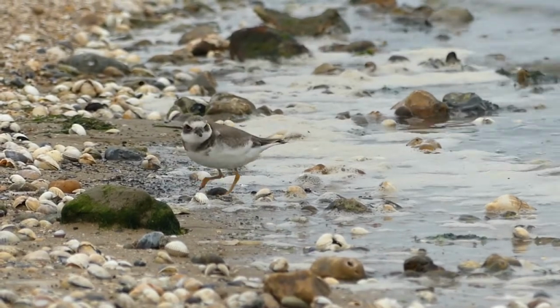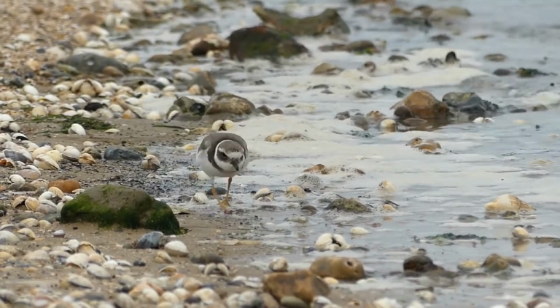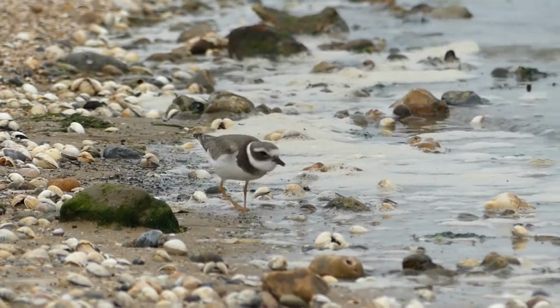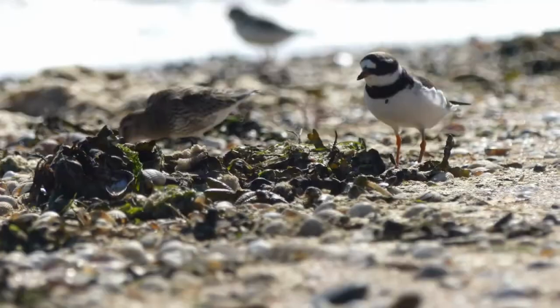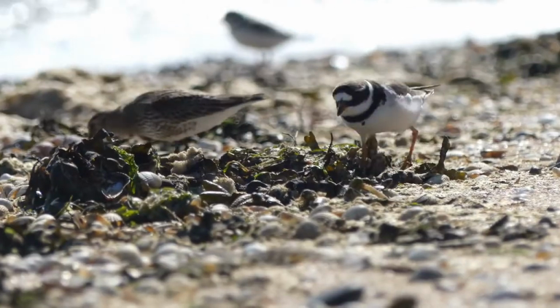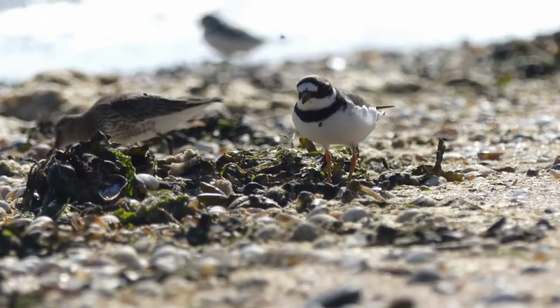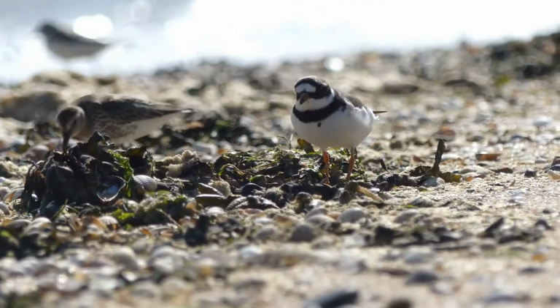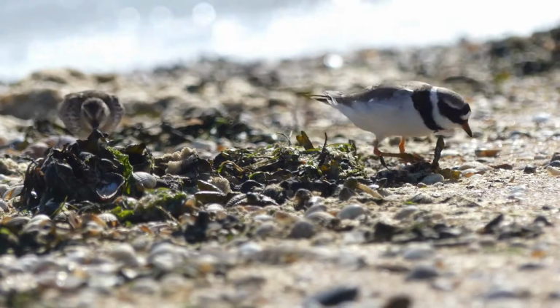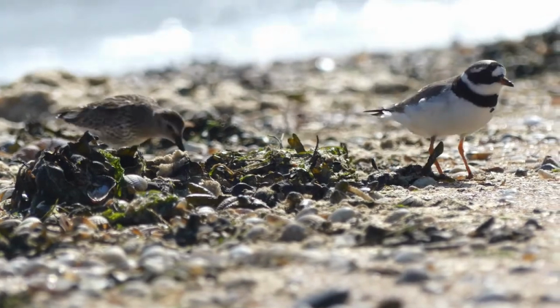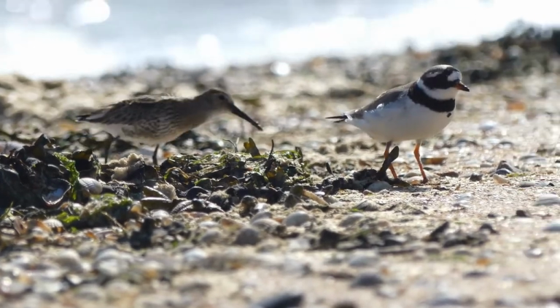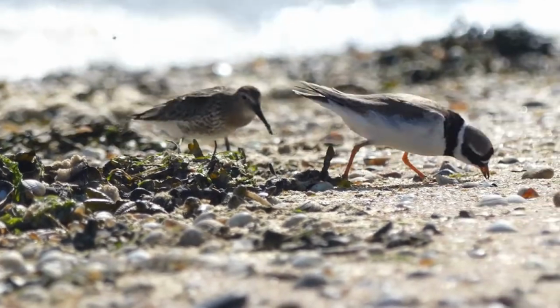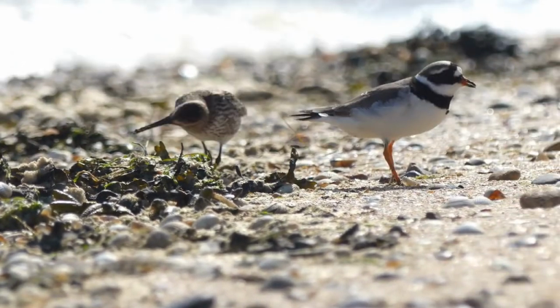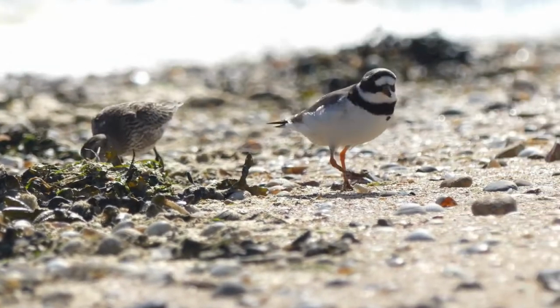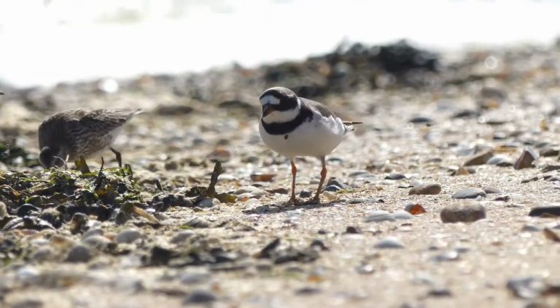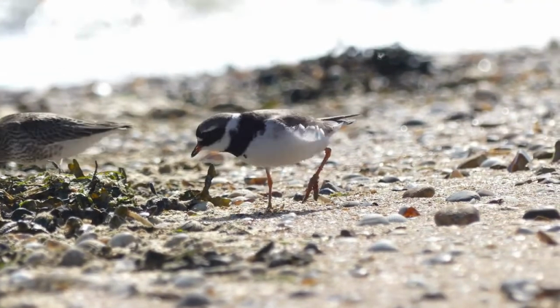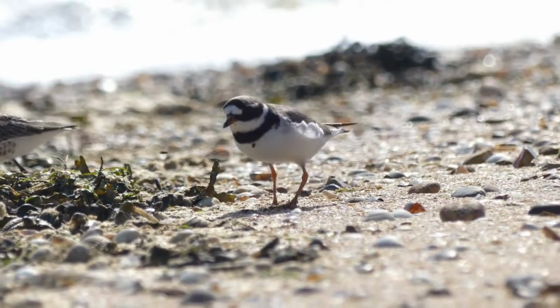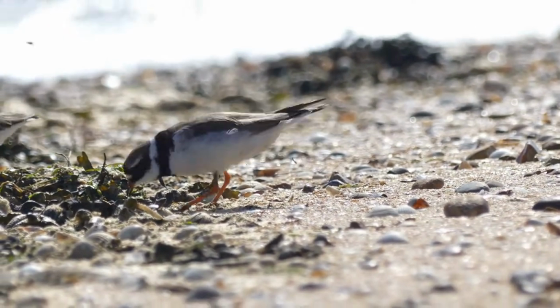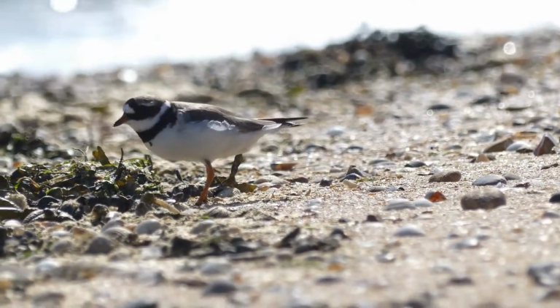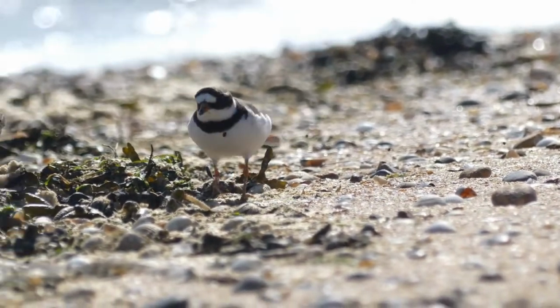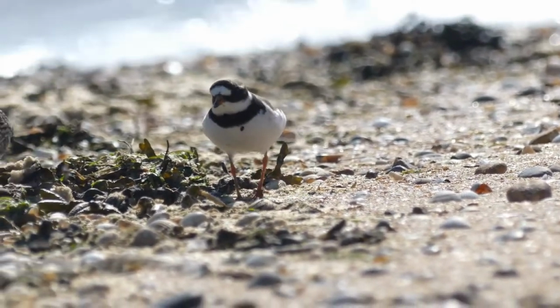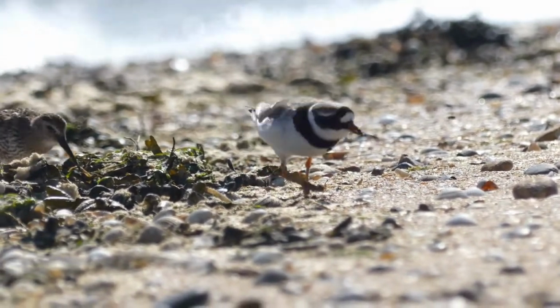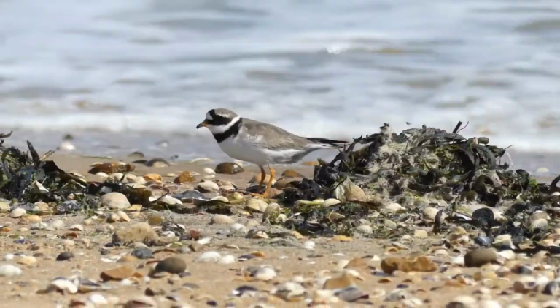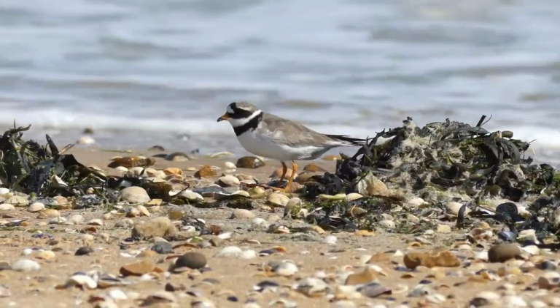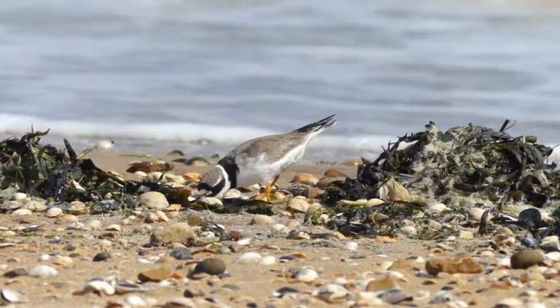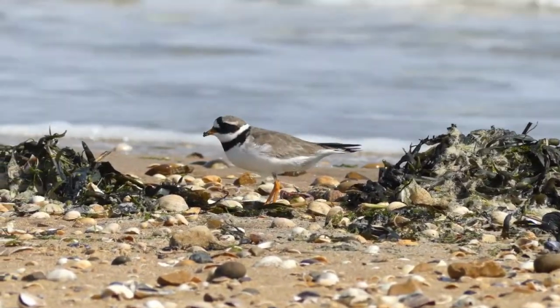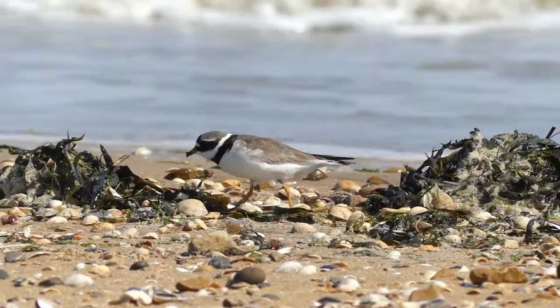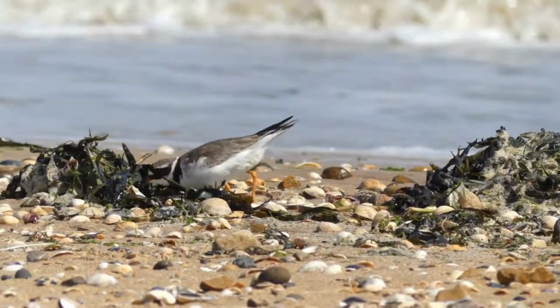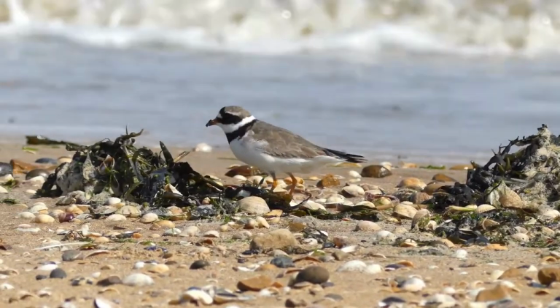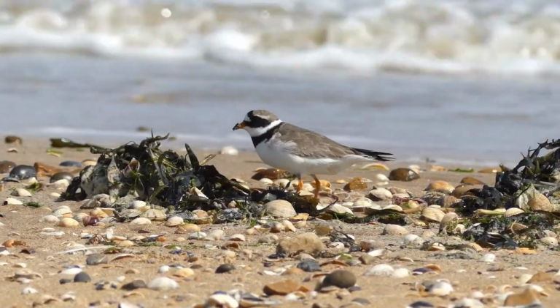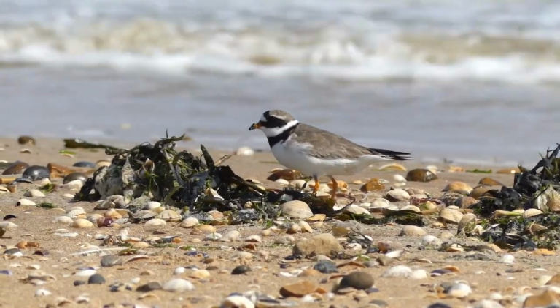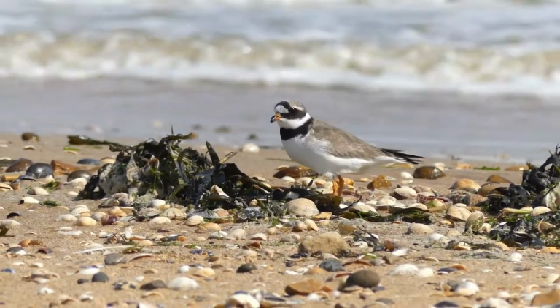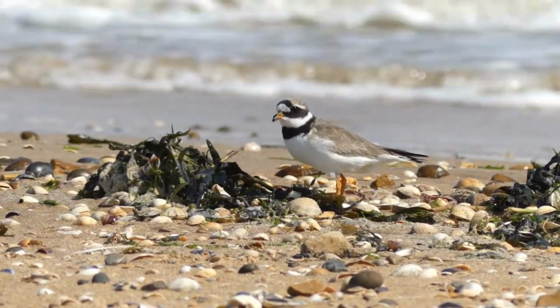Common Ringed Plover do not have the long probing bills of many shorebirds. Instead, they use their short bills to pick food items from the water's edge, from under seaweed, and the surface of the beach.